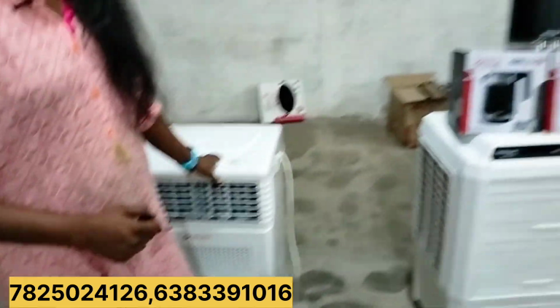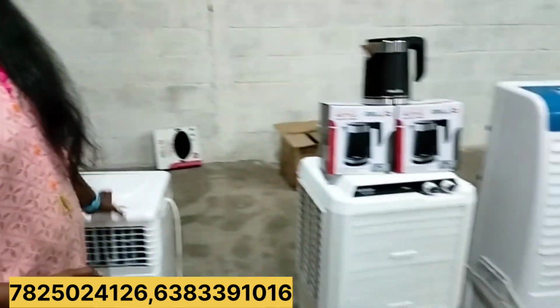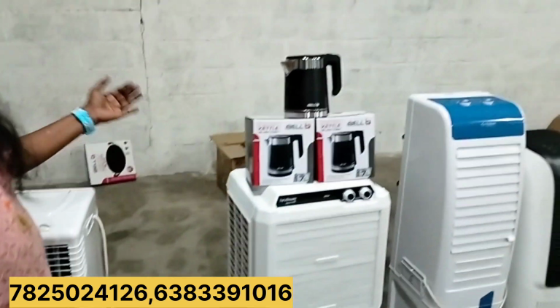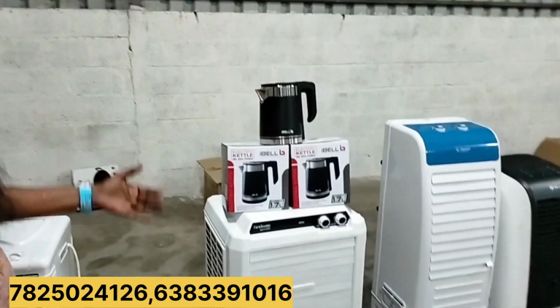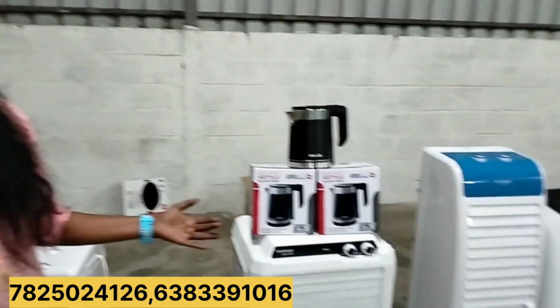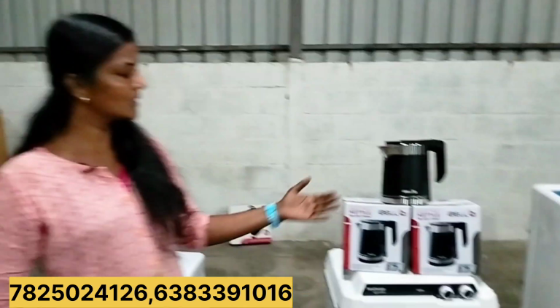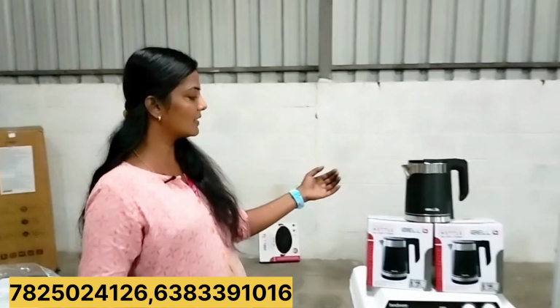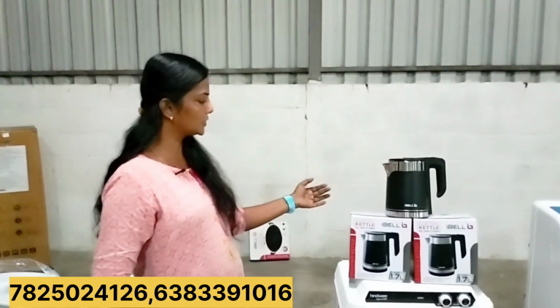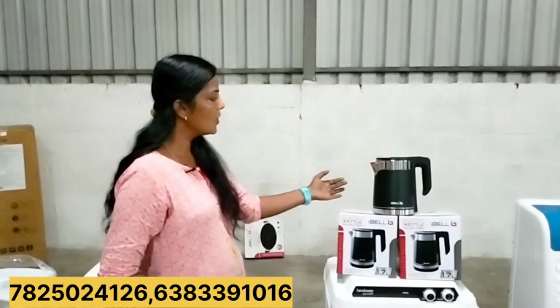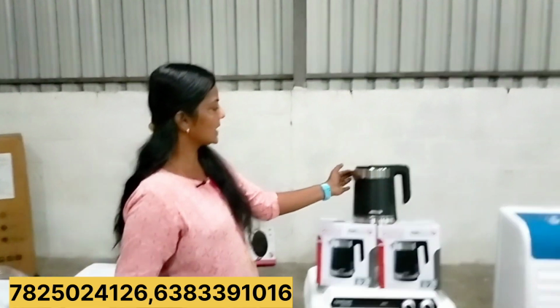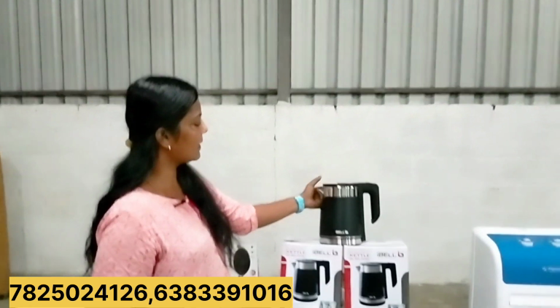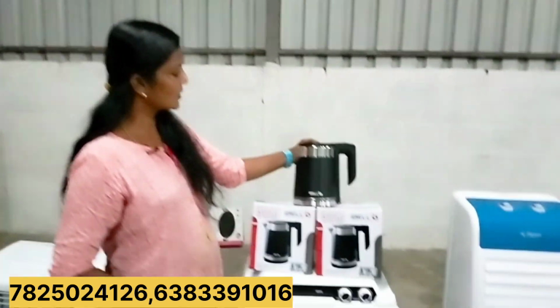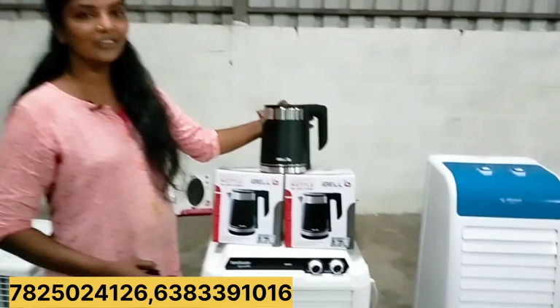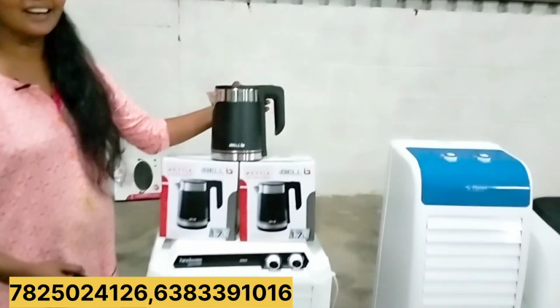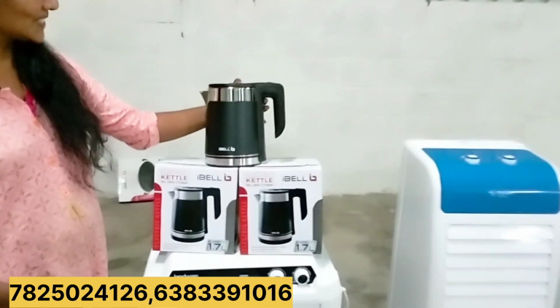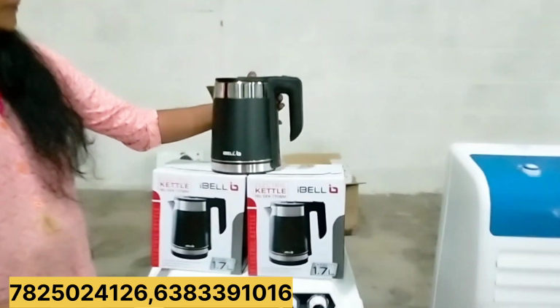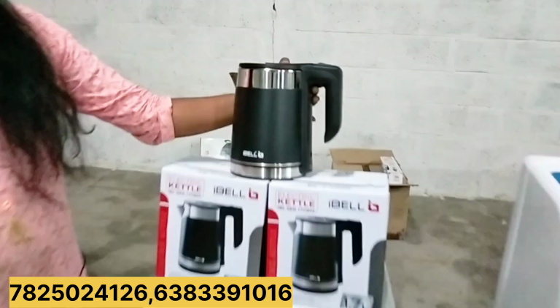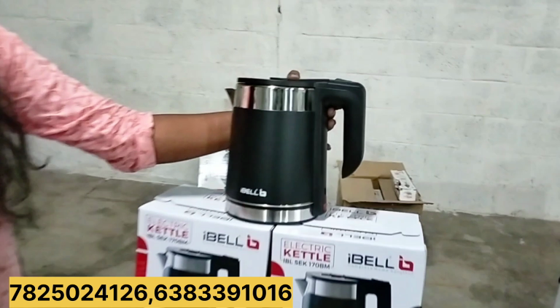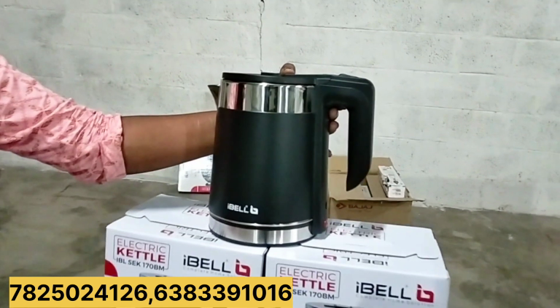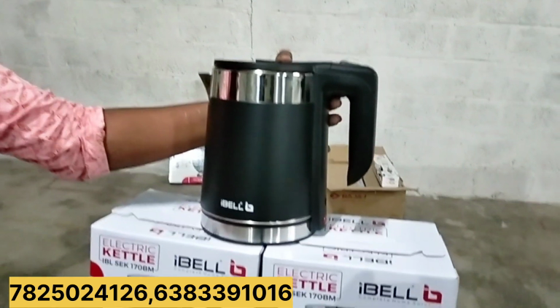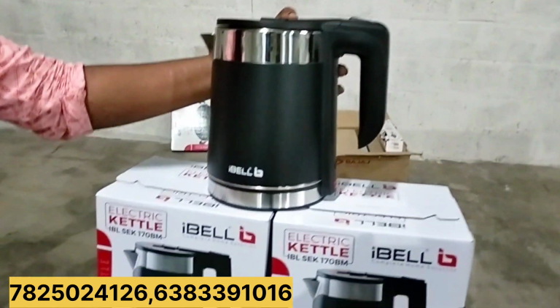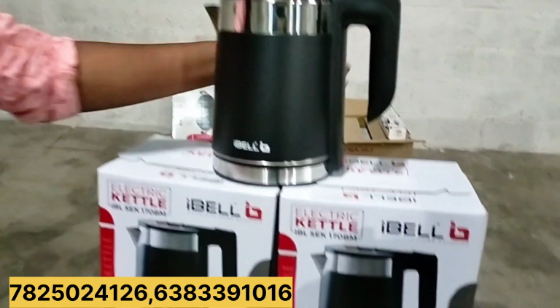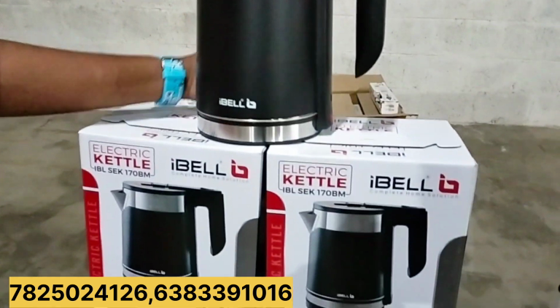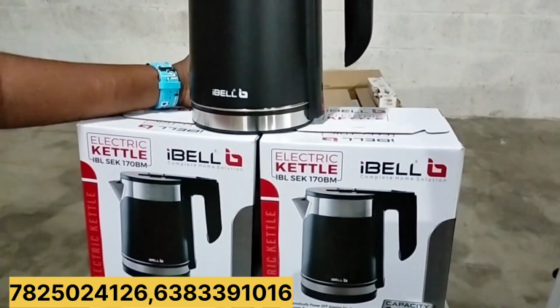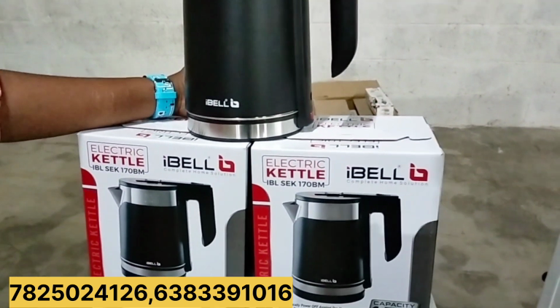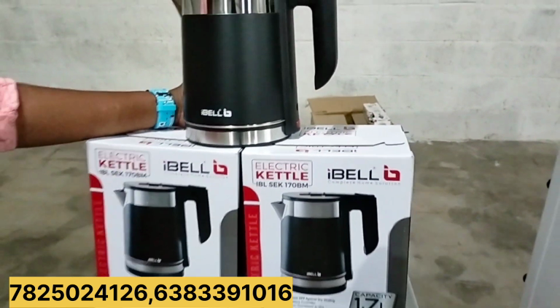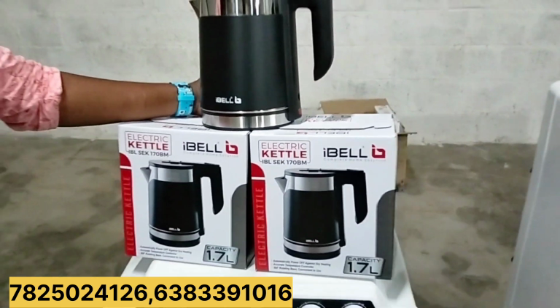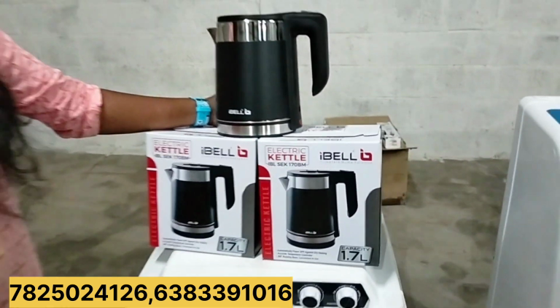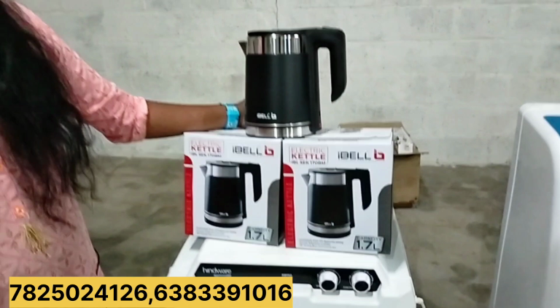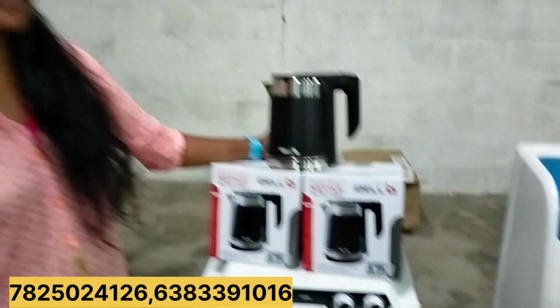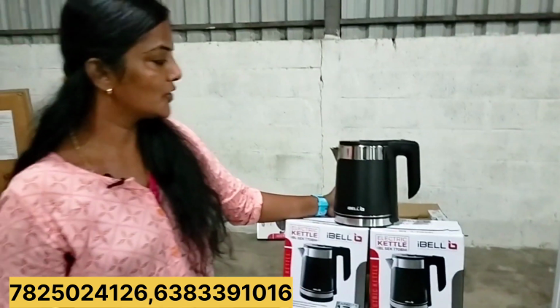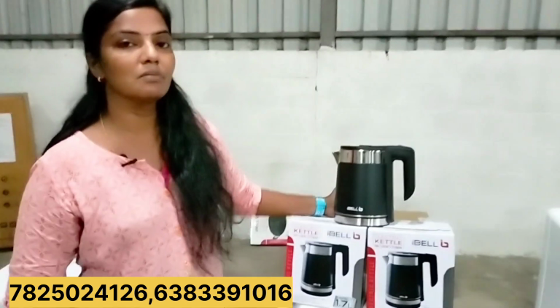We are going to buy all the products from the air cooler. If you want to add heaters, I will add heaters. The air cooler is the Aibel brand. It is about 1.5€ to 5.5€.